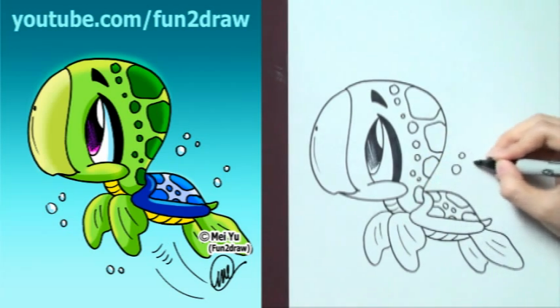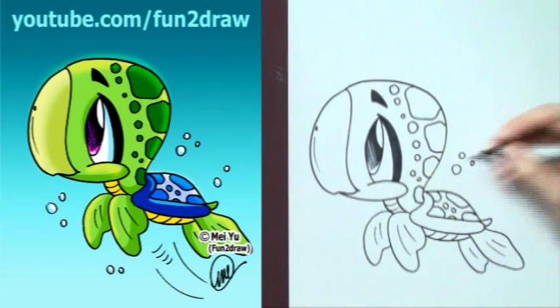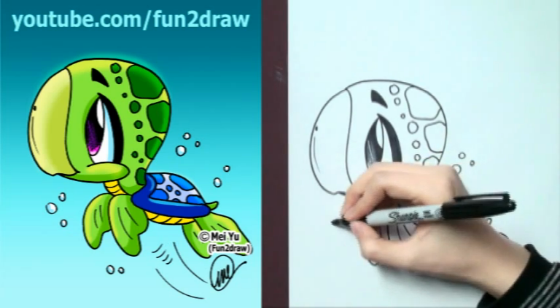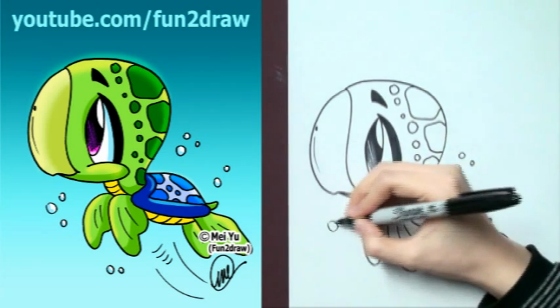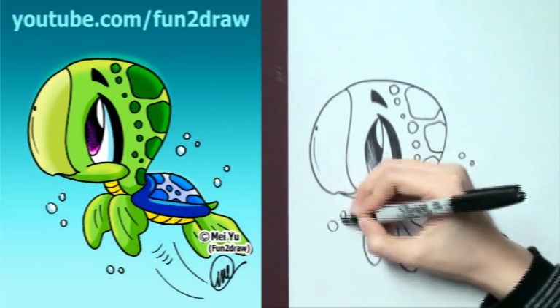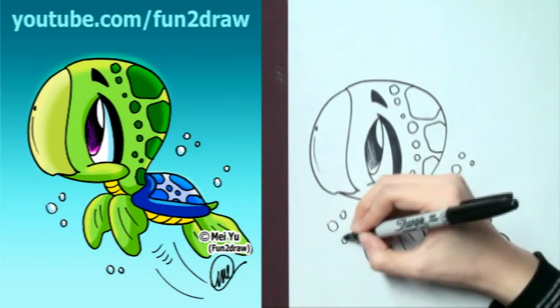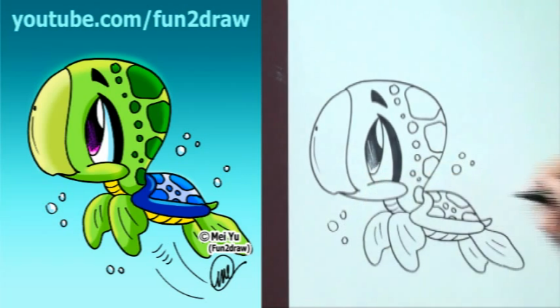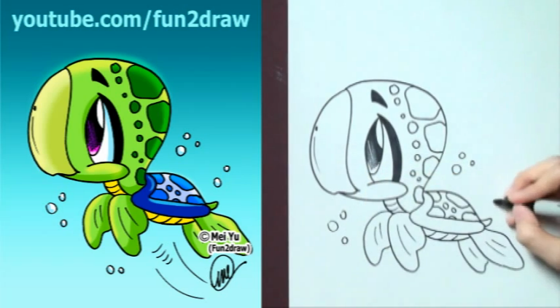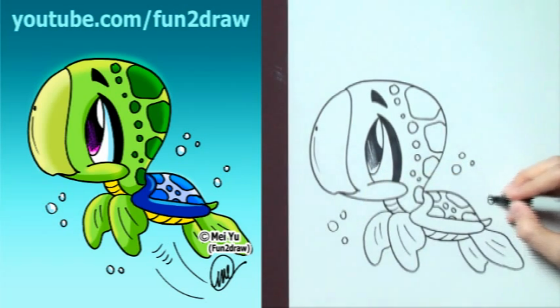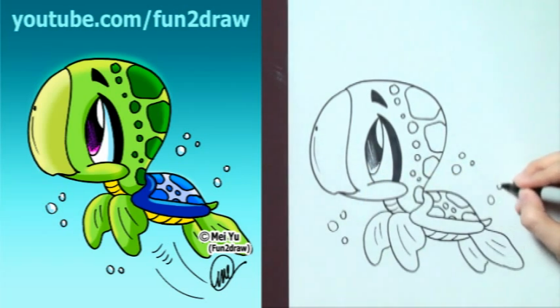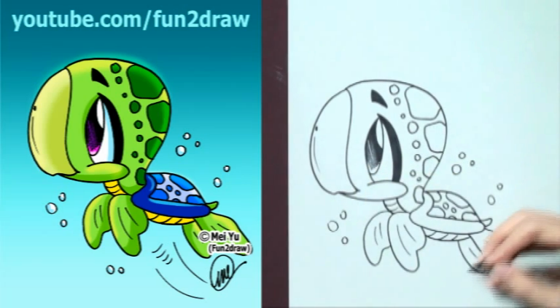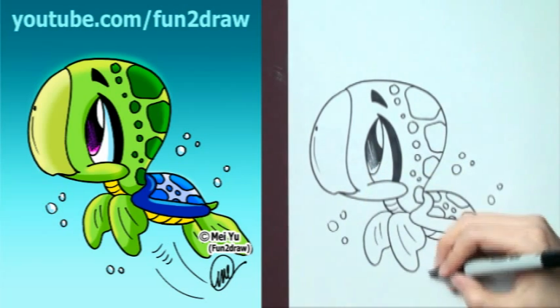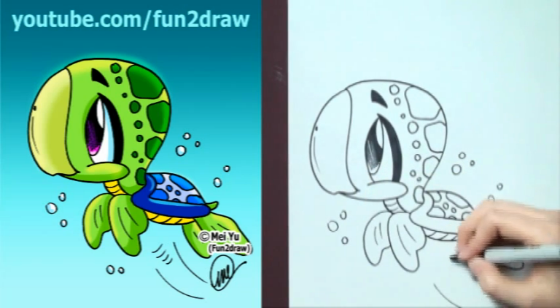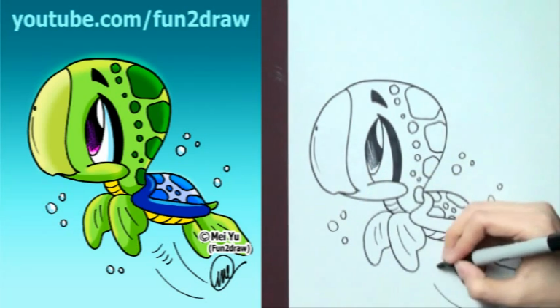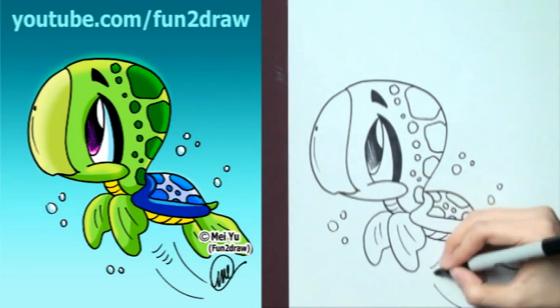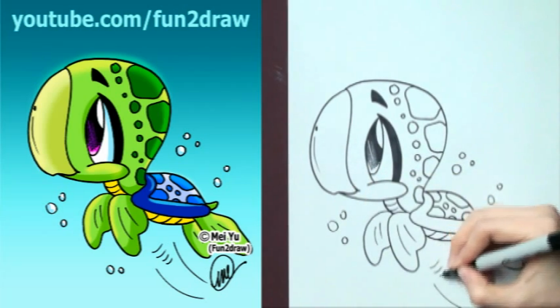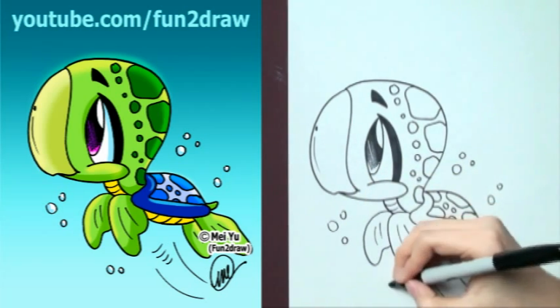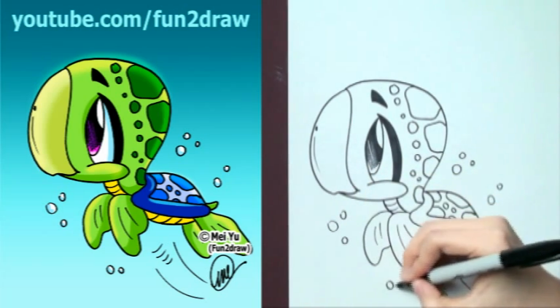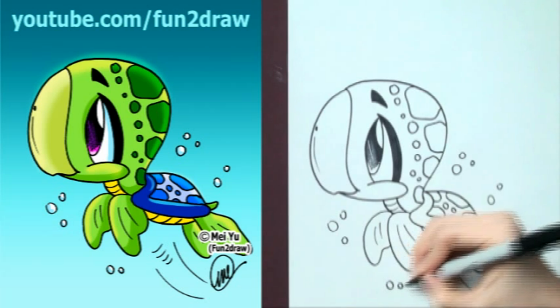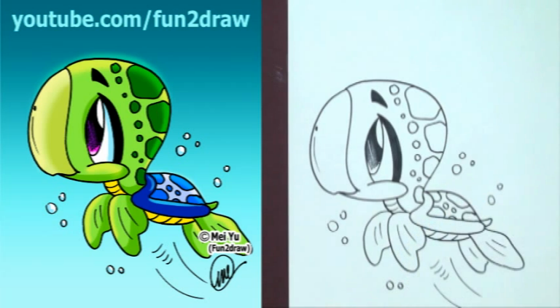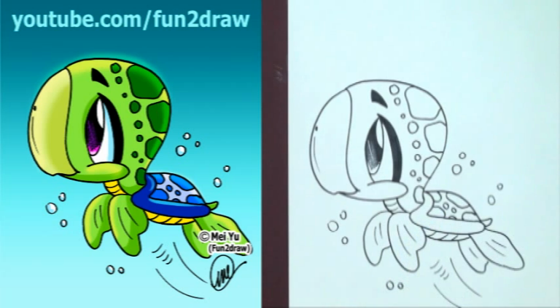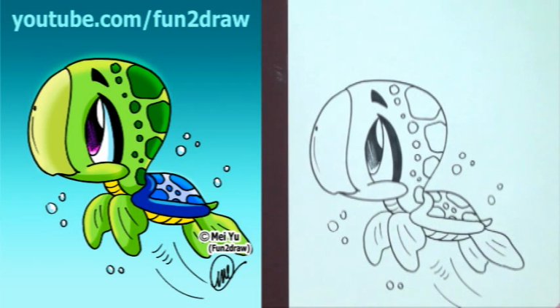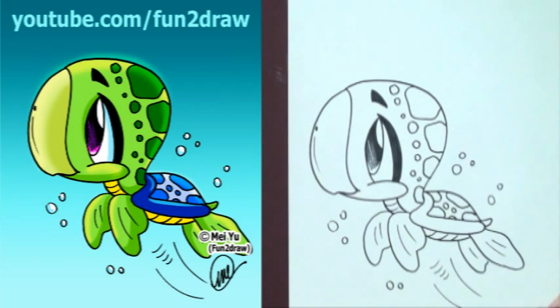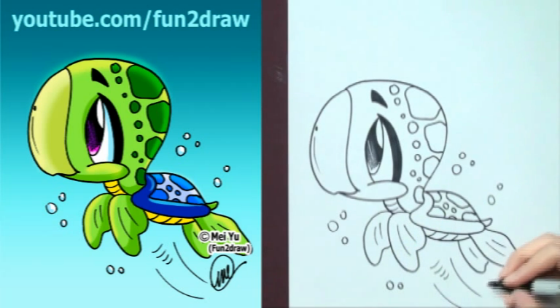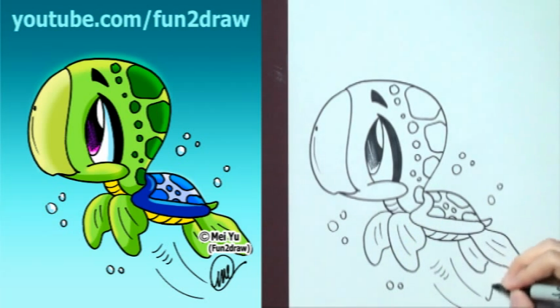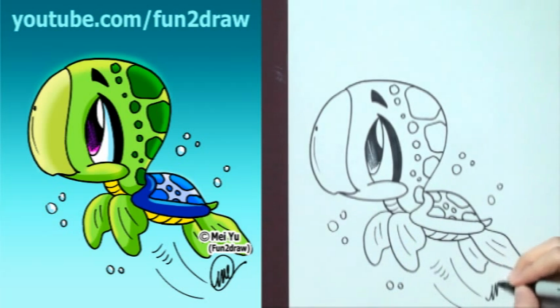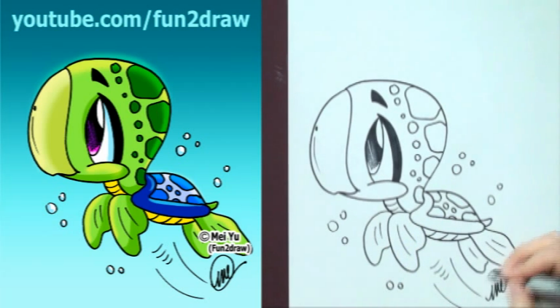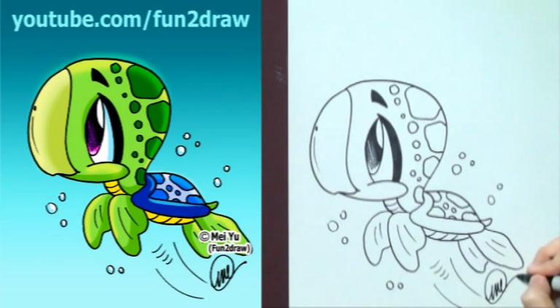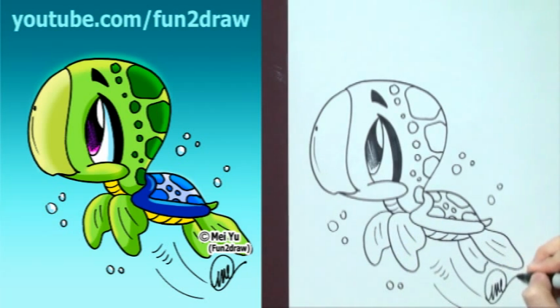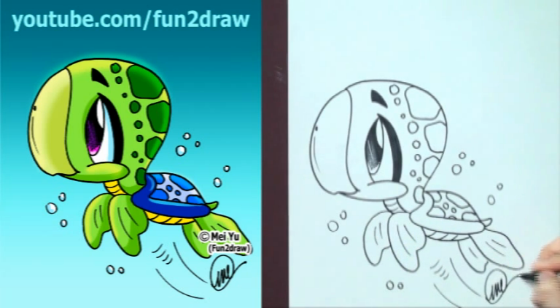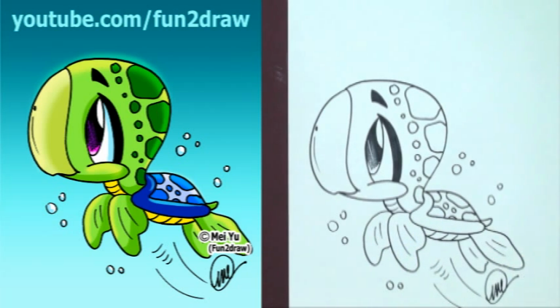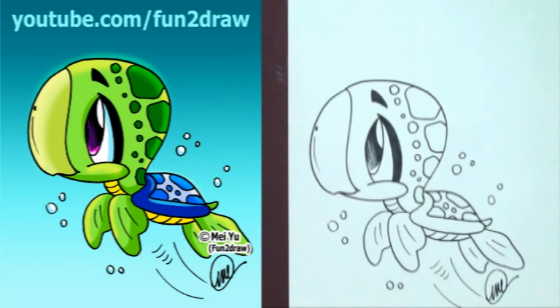I just want to say thank you to all my viewers and fans who've shared my videos online and with their friends and classmates at school. If you like this cute sea turtle, please thumbs up, favorite, and share this video with your friends.